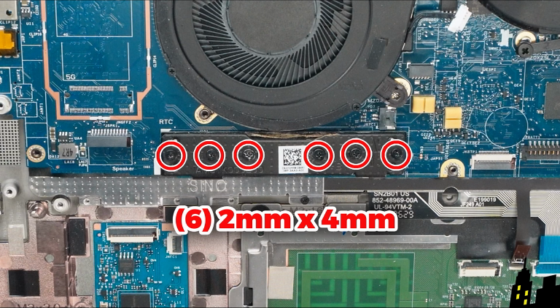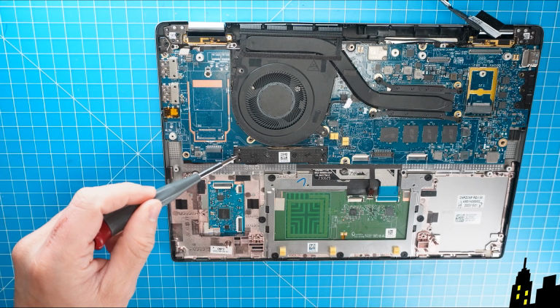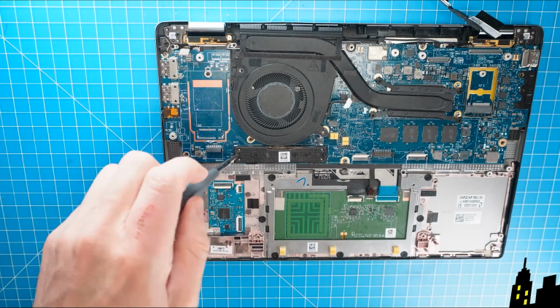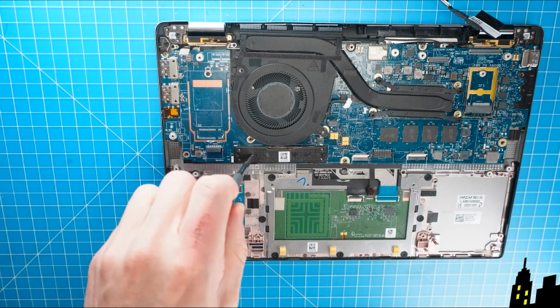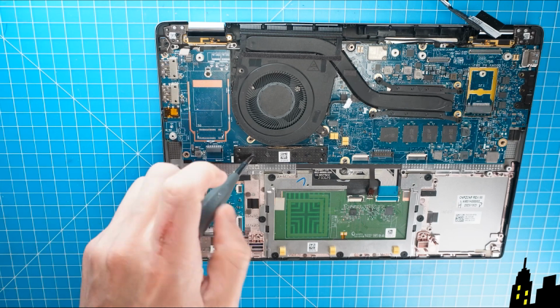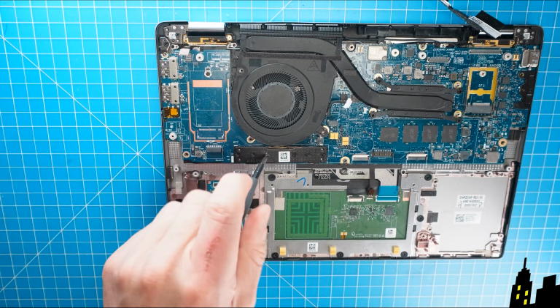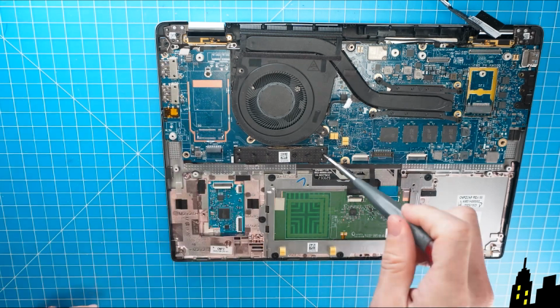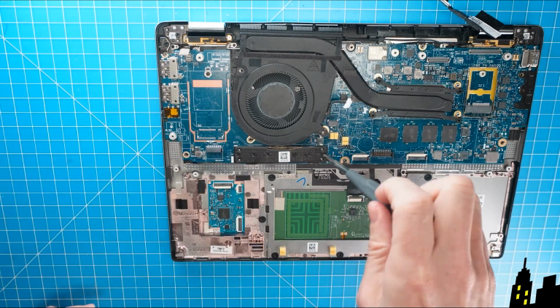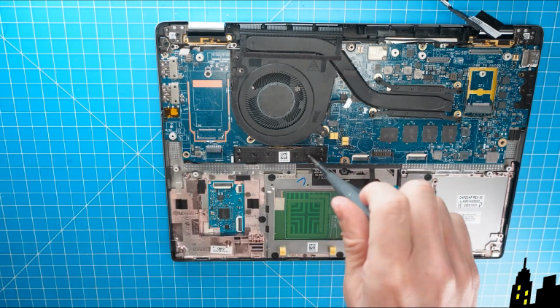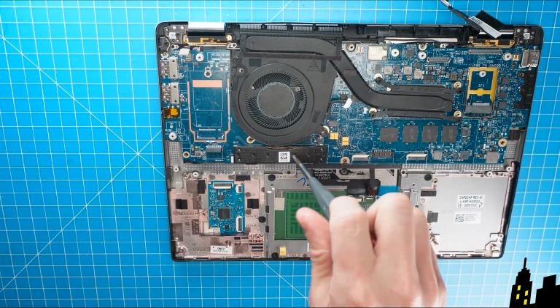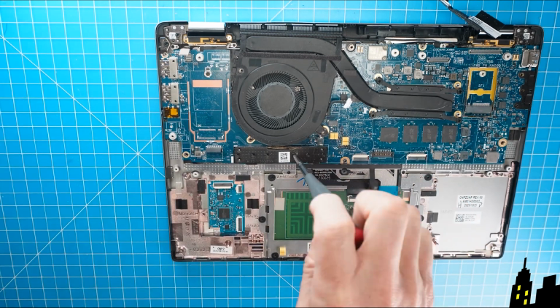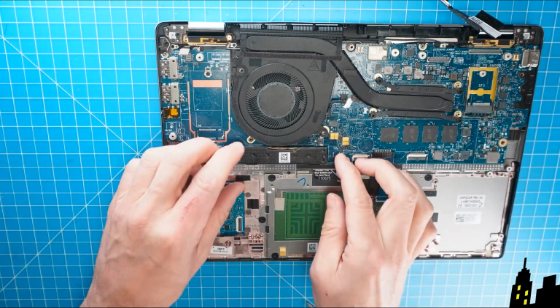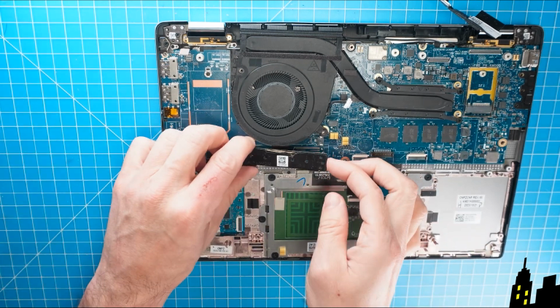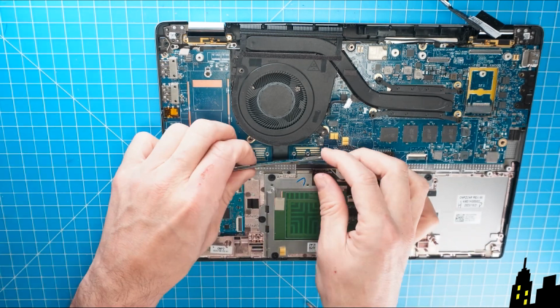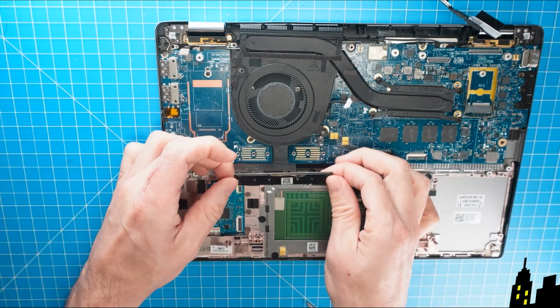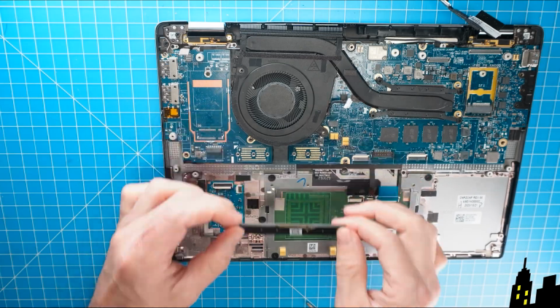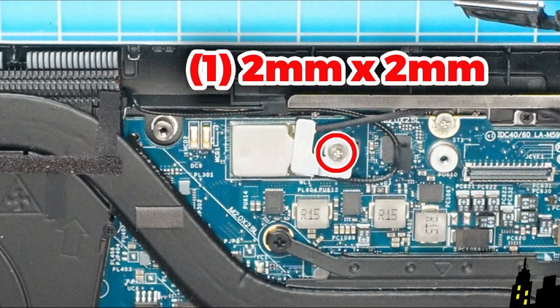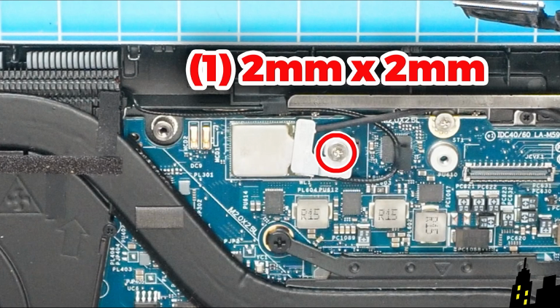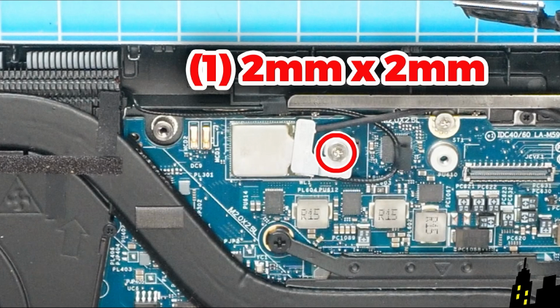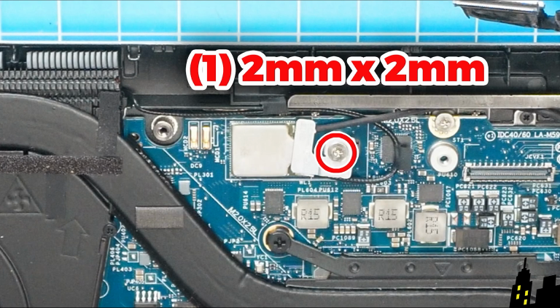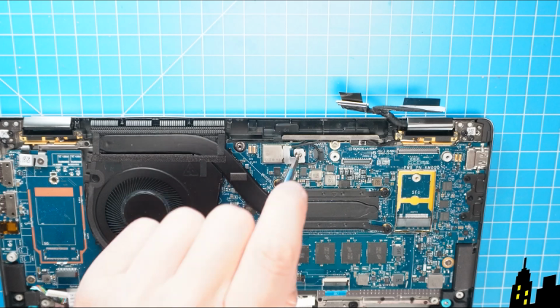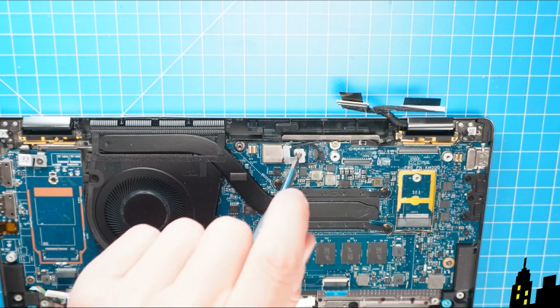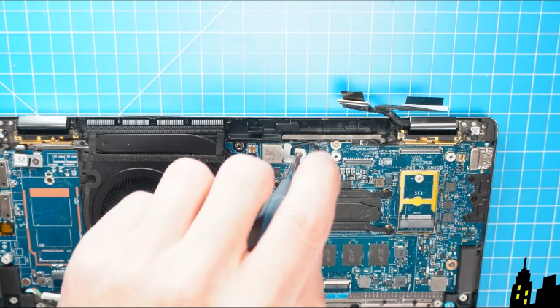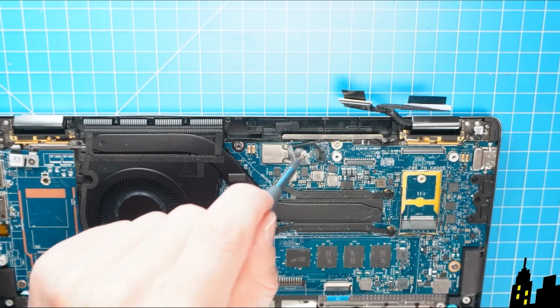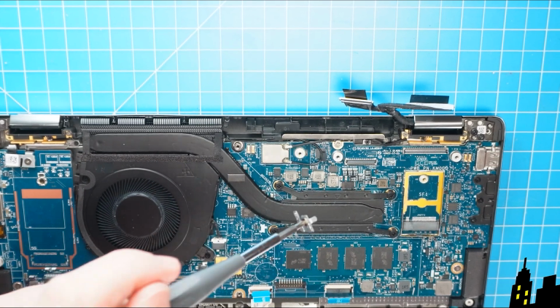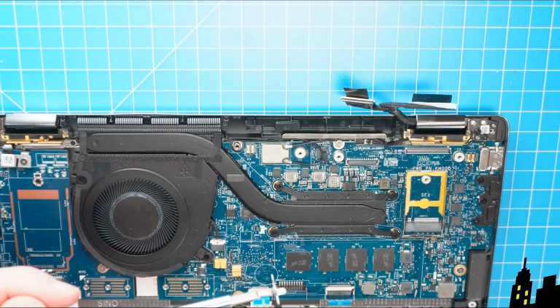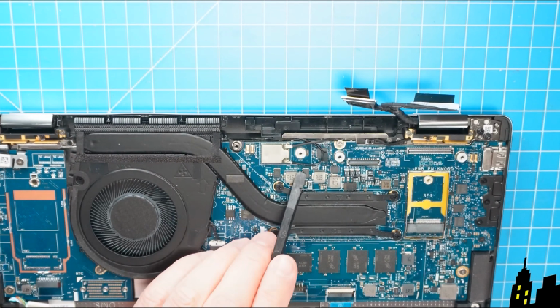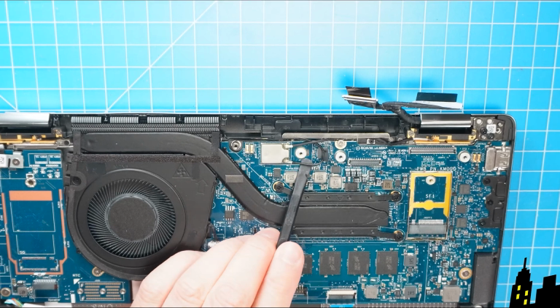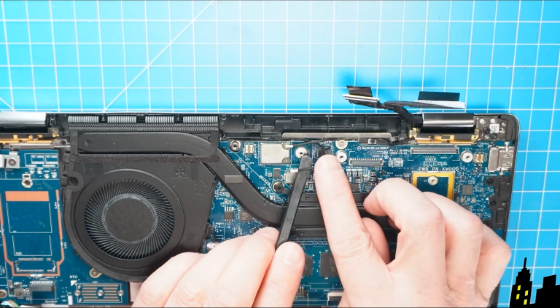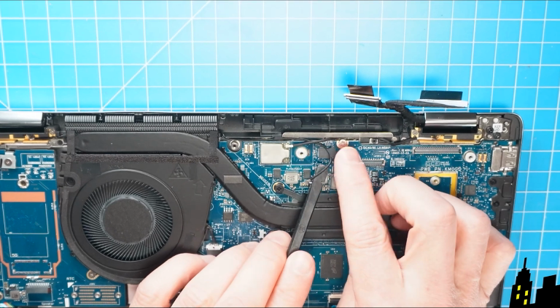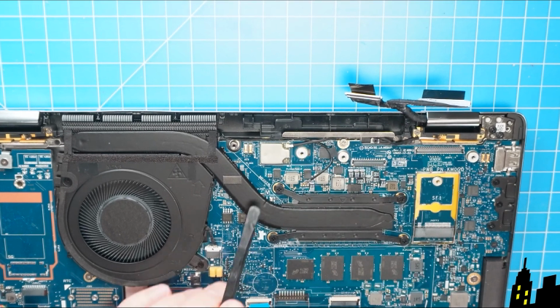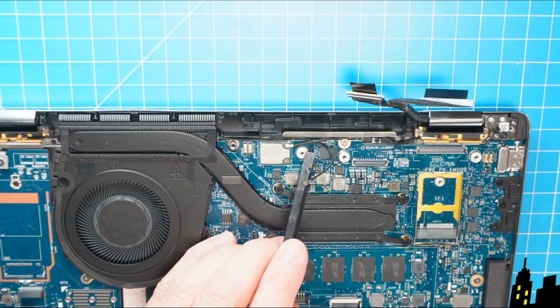Now unscrew and remove the input-output board bridge connector. Next, unscrew and remove the Wi-Fi bracket, and then disconnect the antenna cables.